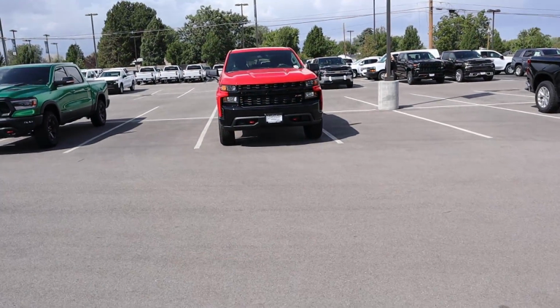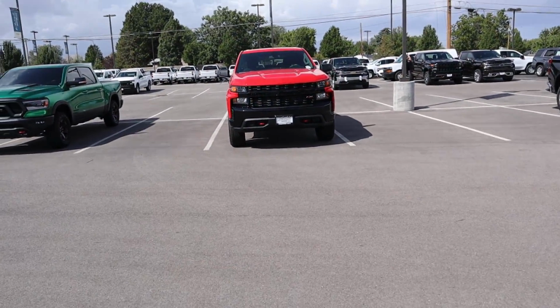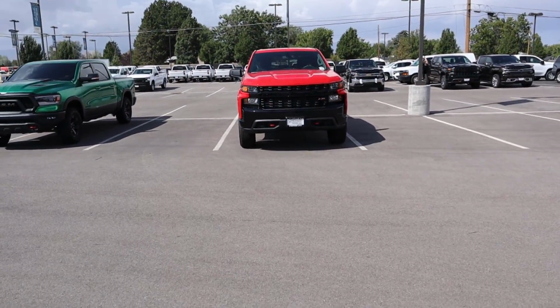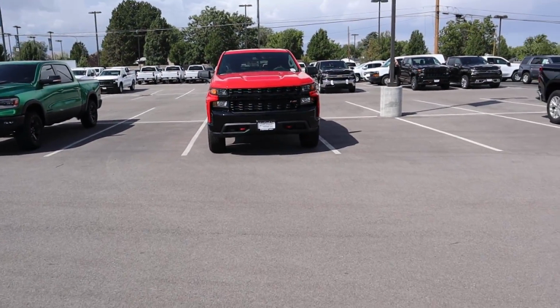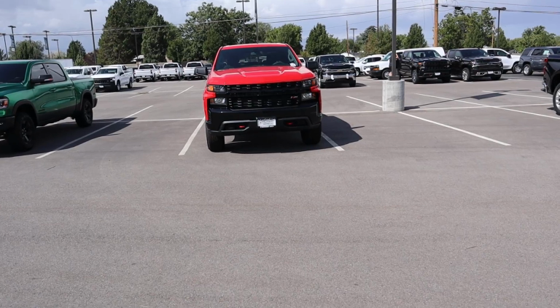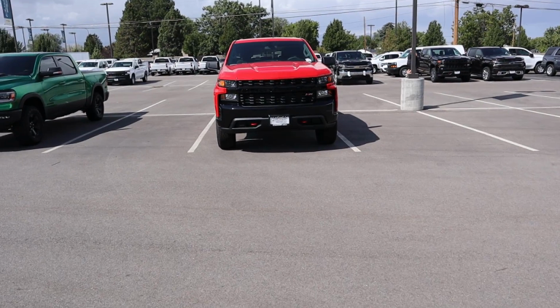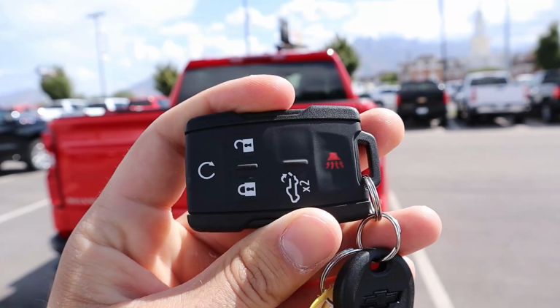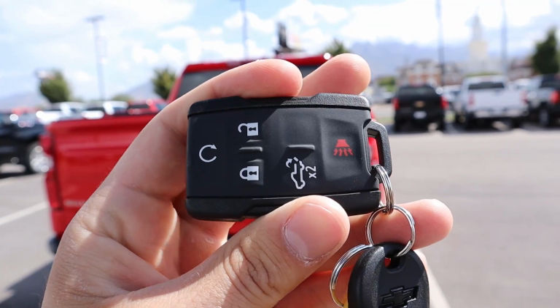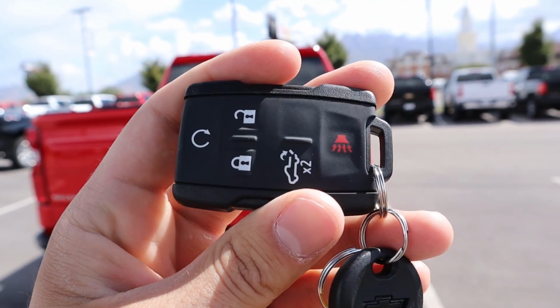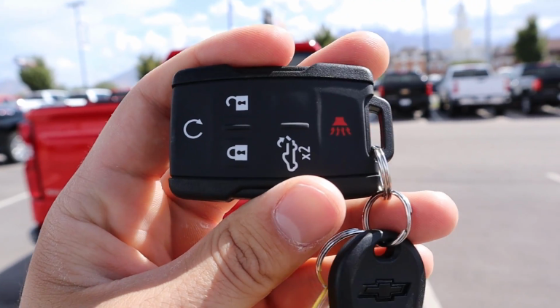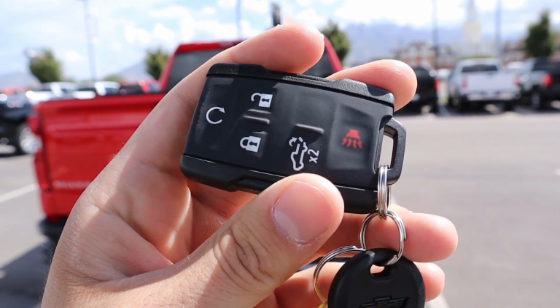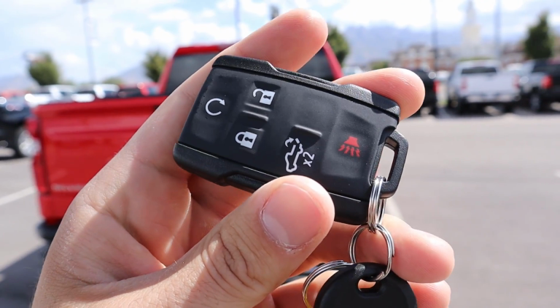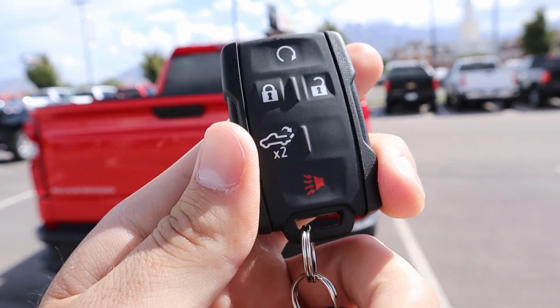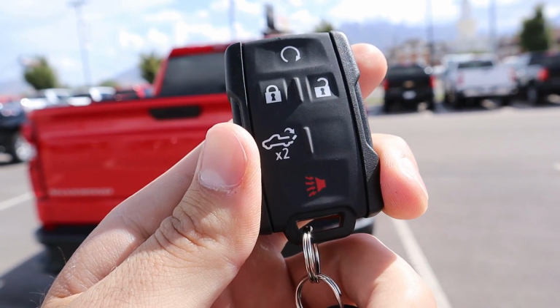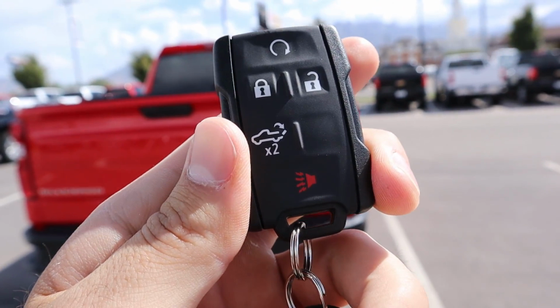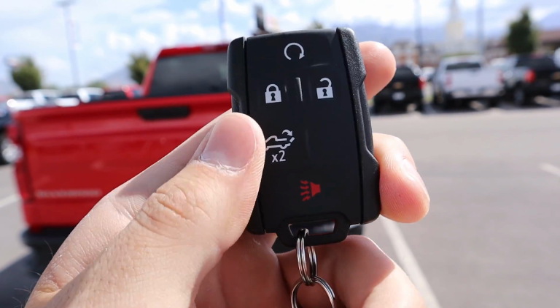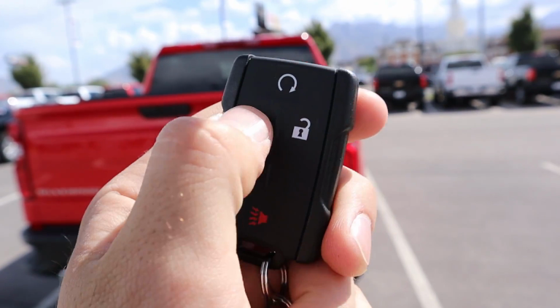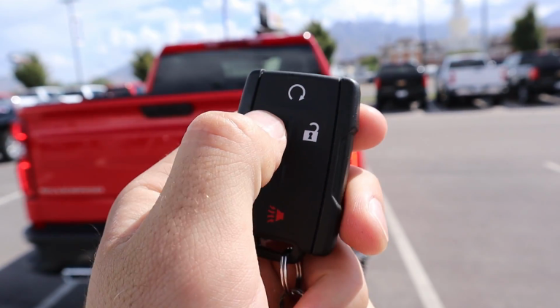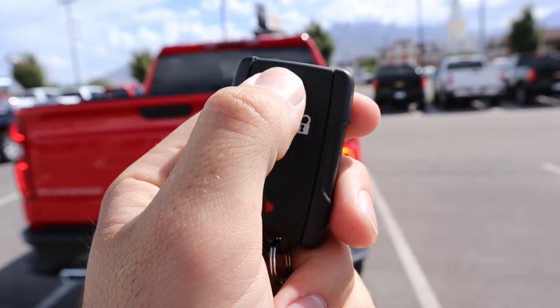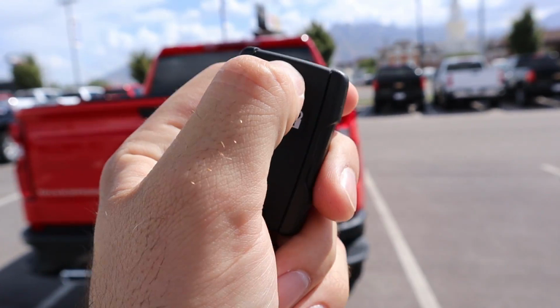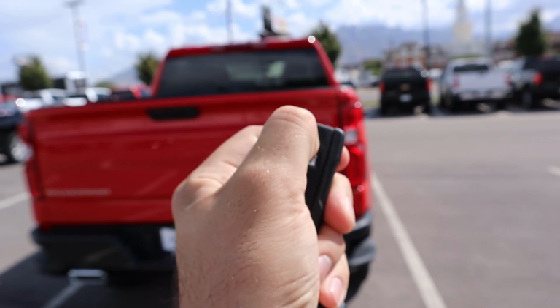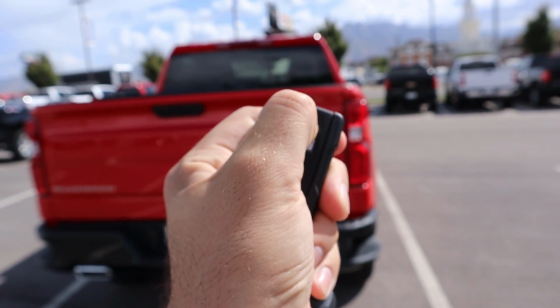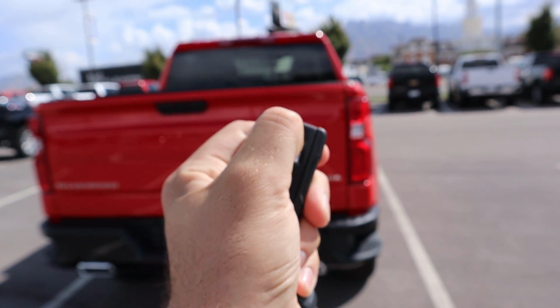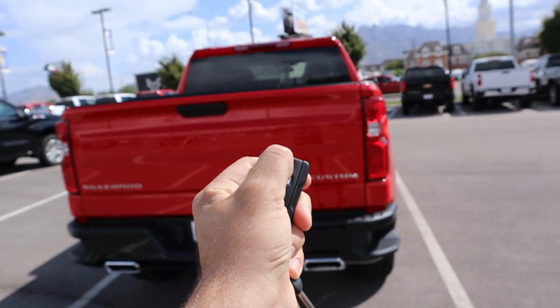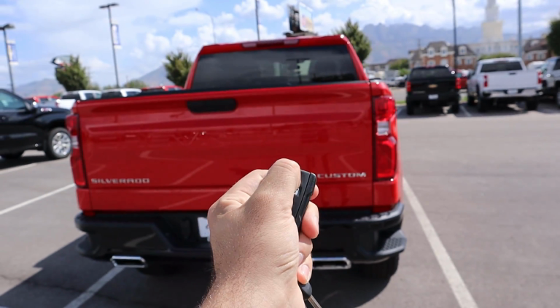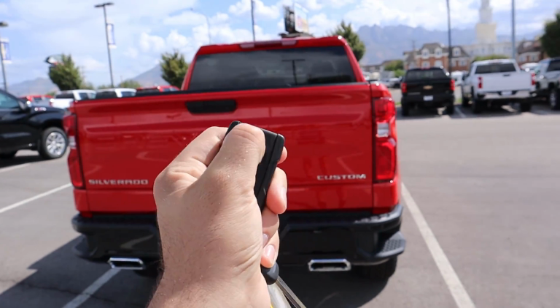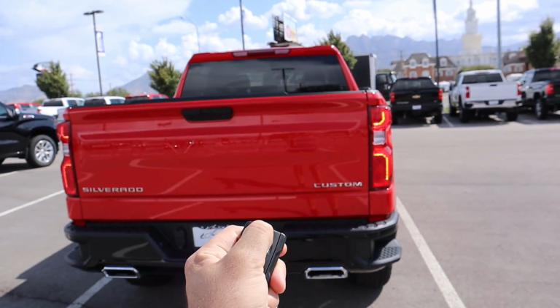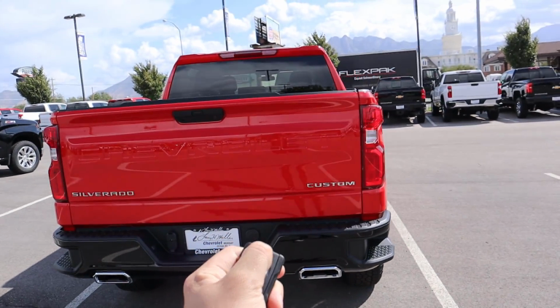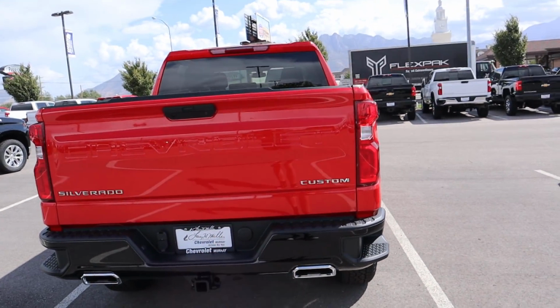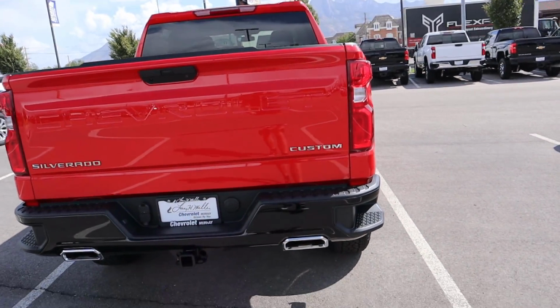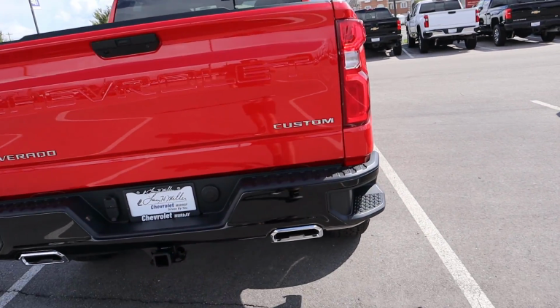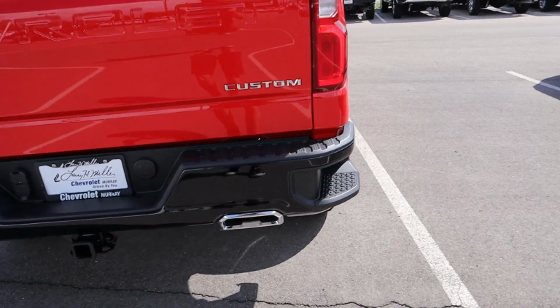Here is the key fob for the Trail Boss. You get a couple of functions: lock and unlock, tailgate release, and remote start. If we hold this down, that'll start up that 5.3-liter V8.